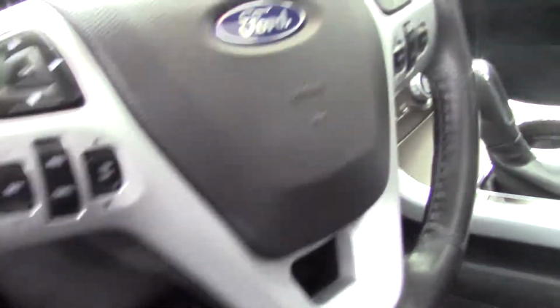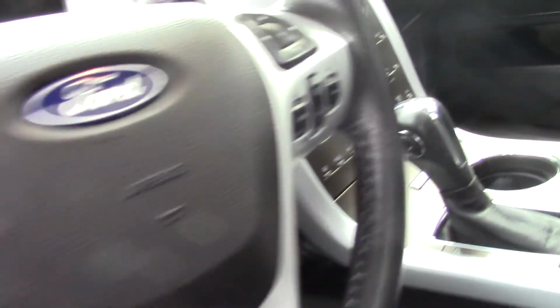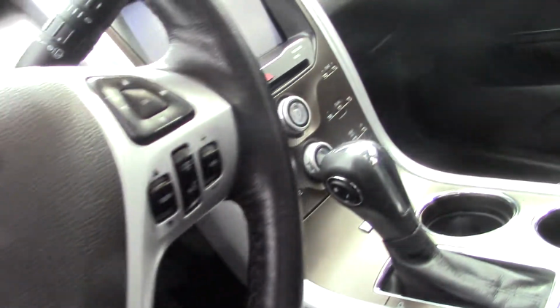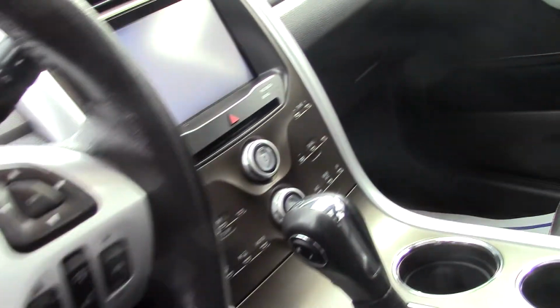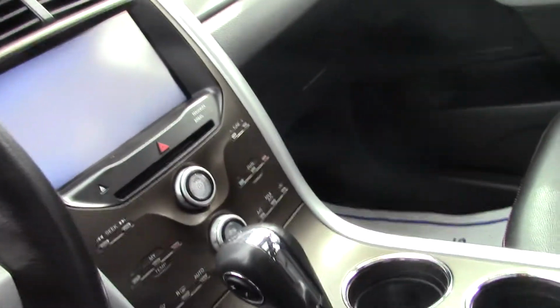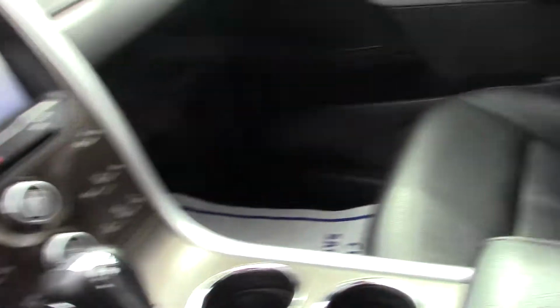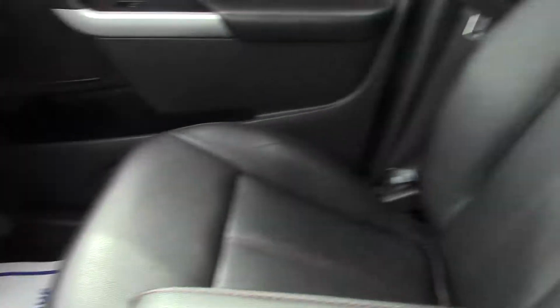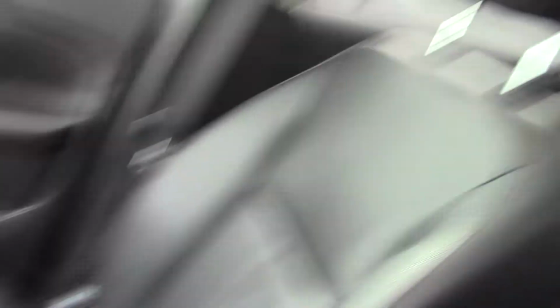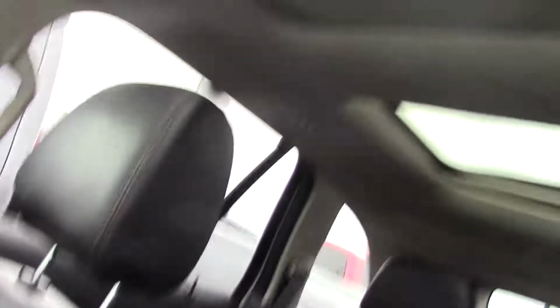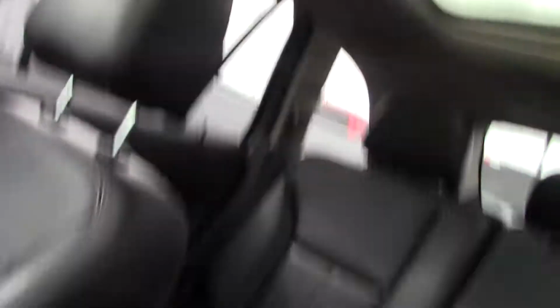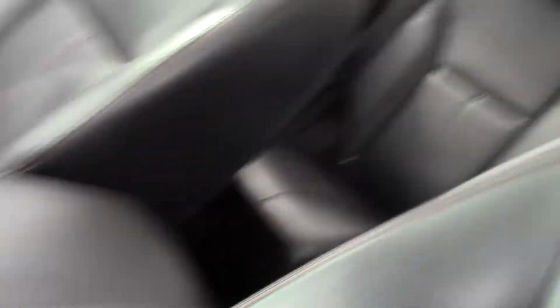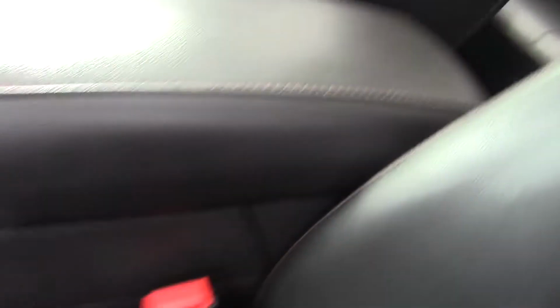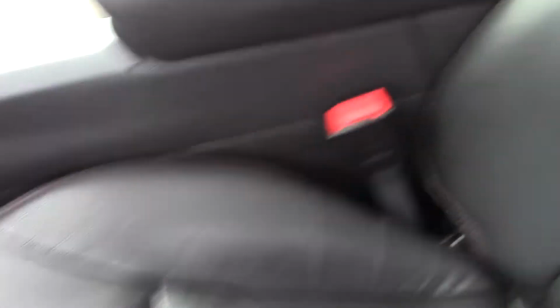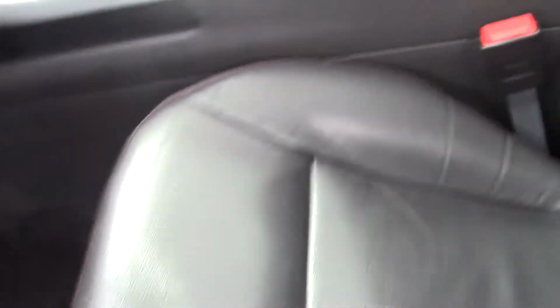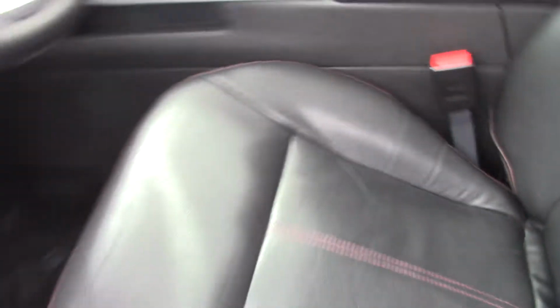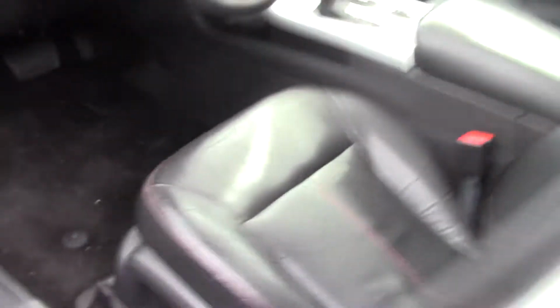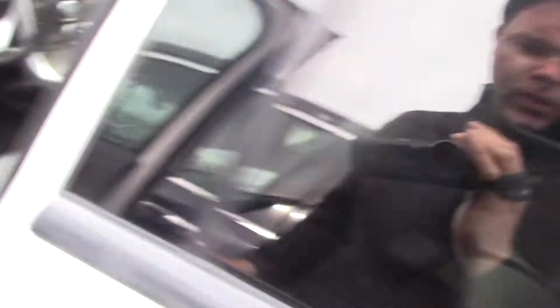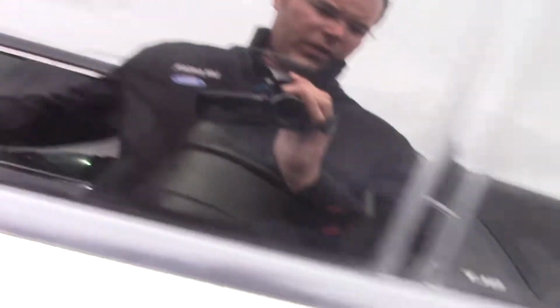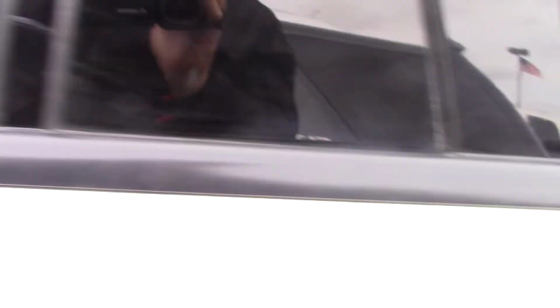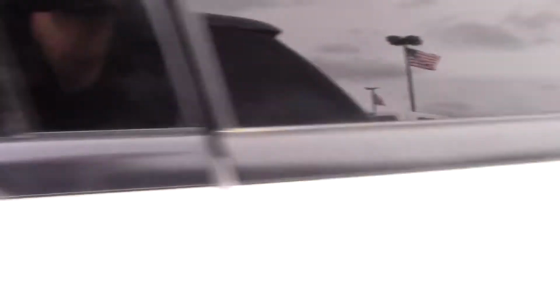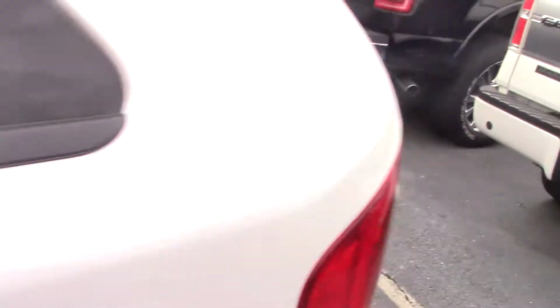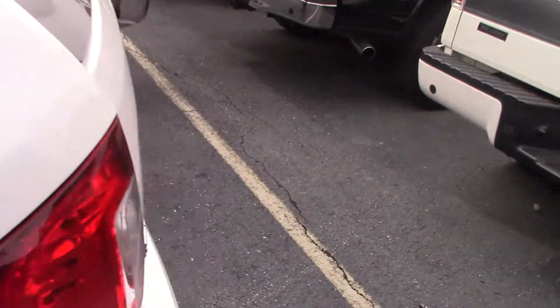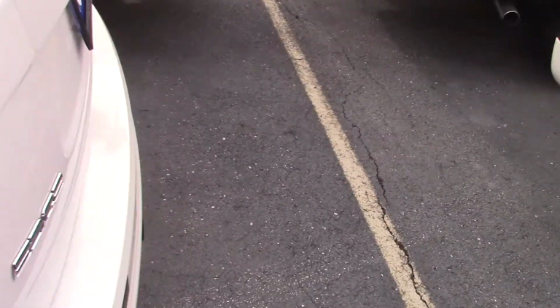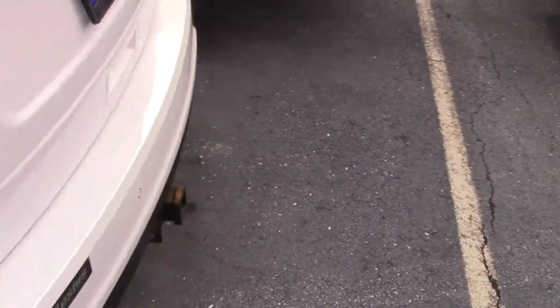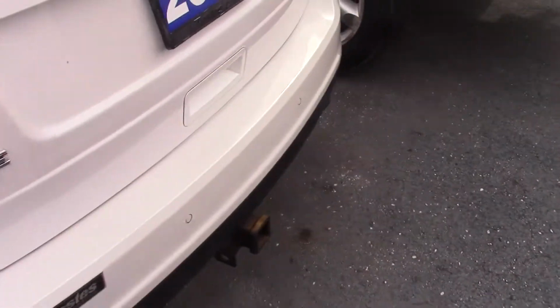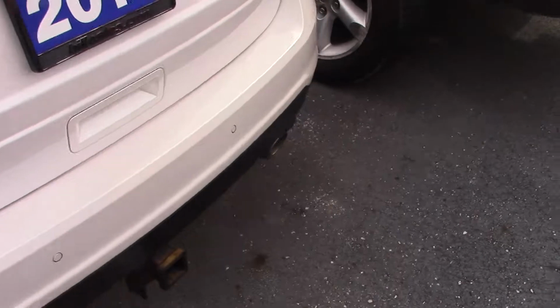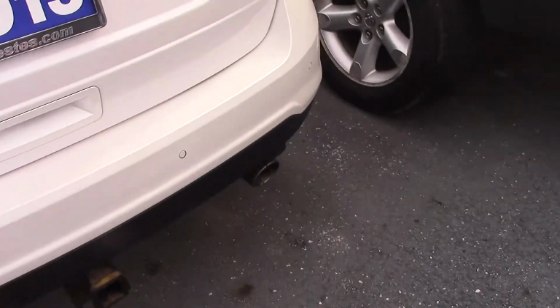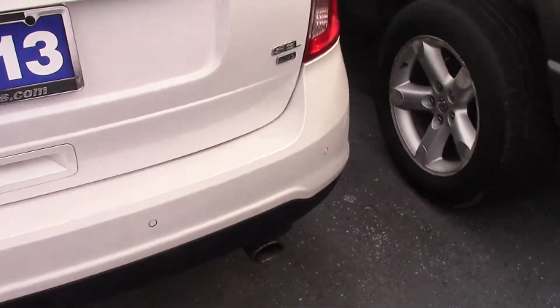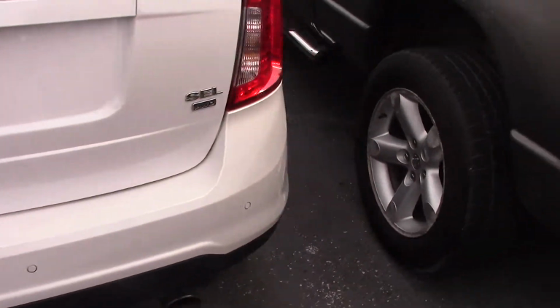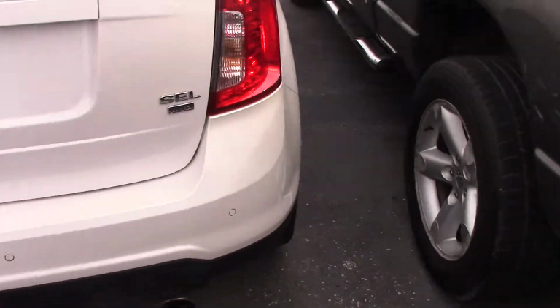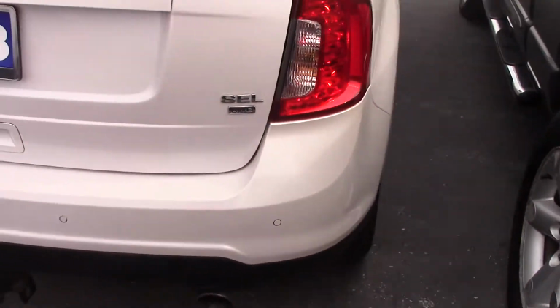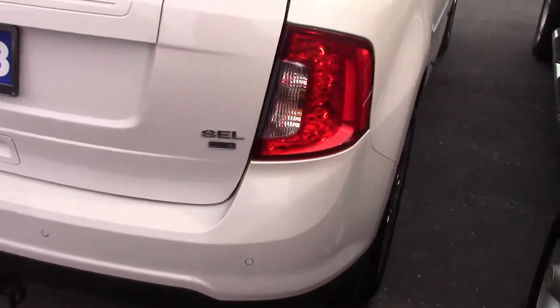It features dual zone climate controls, heated seats, leather, and a Vista View roof. It is a very clean and nice looking vehicle — SEL all-wheel drive.